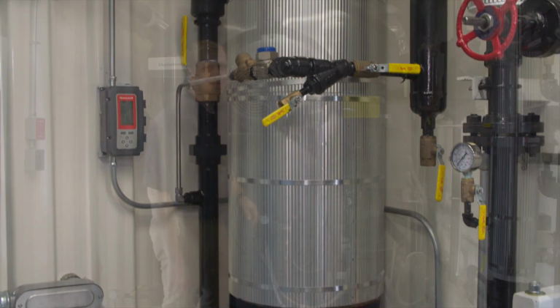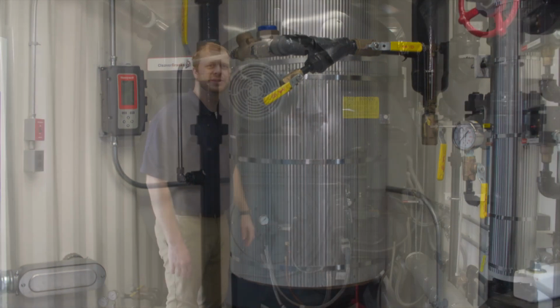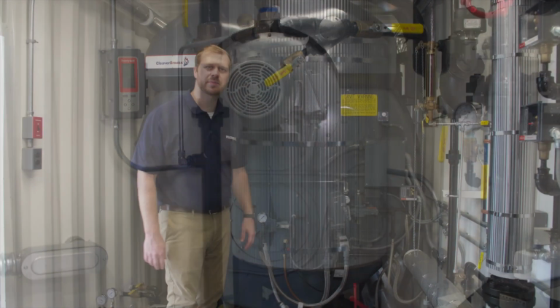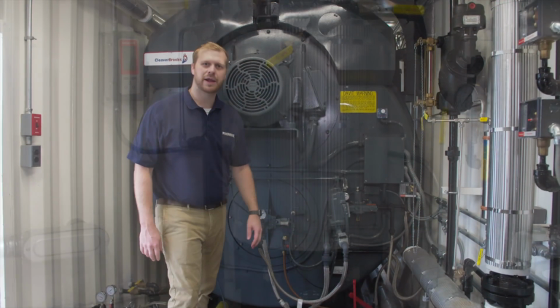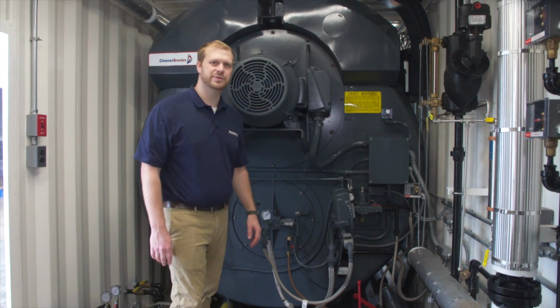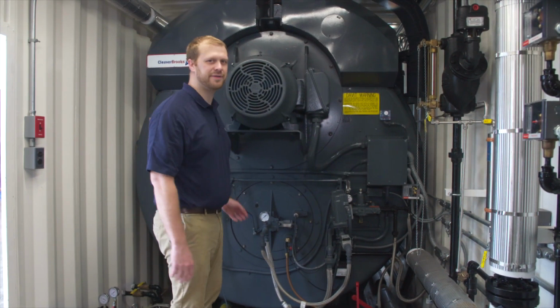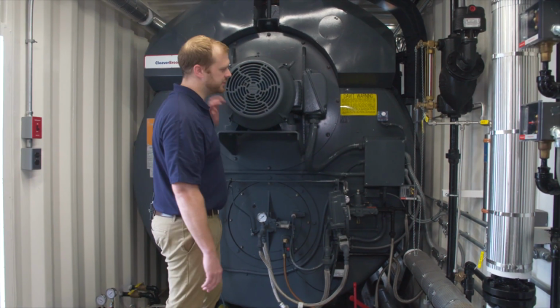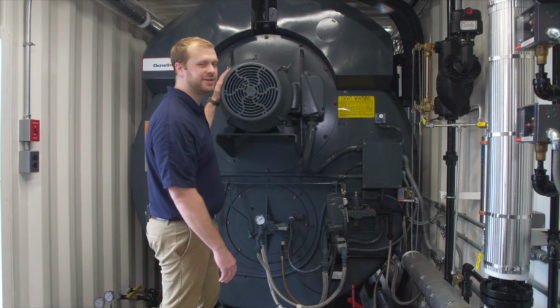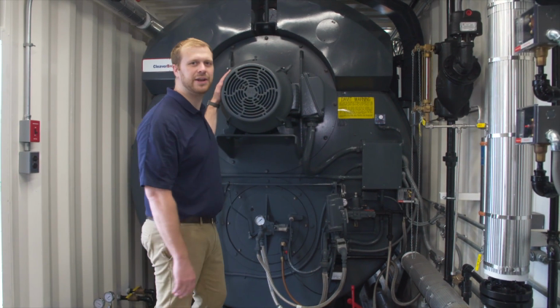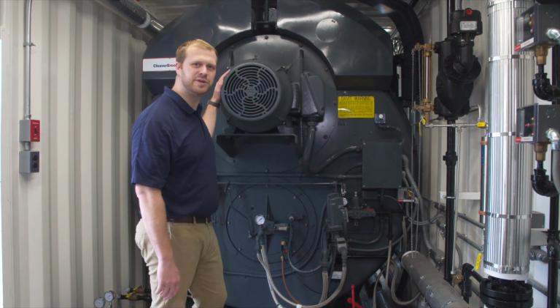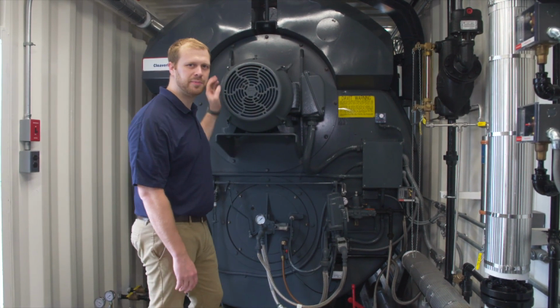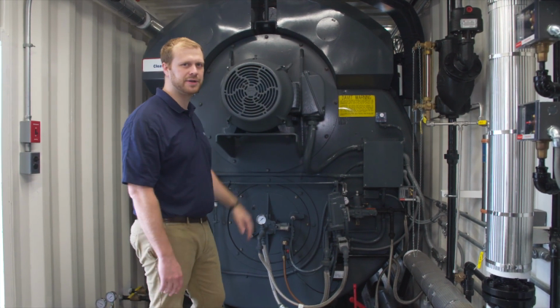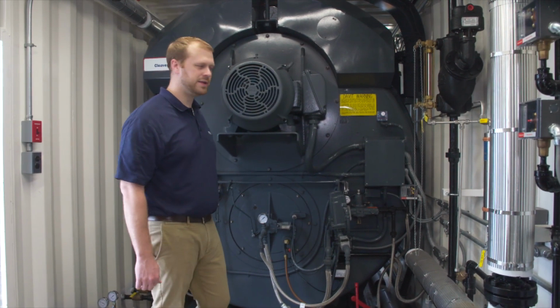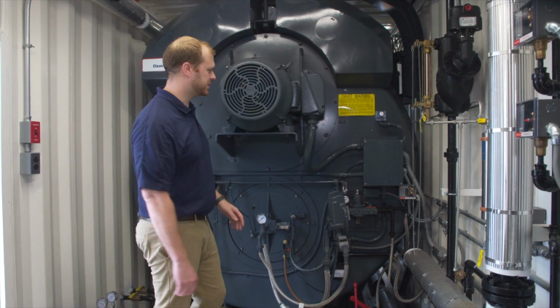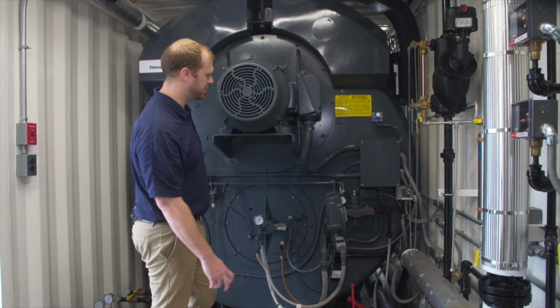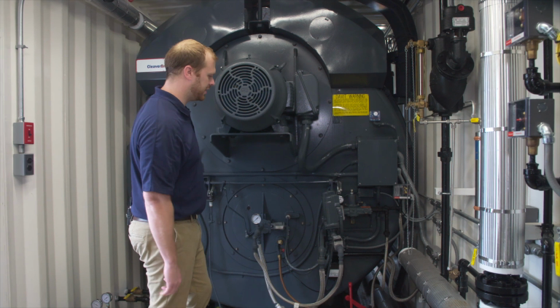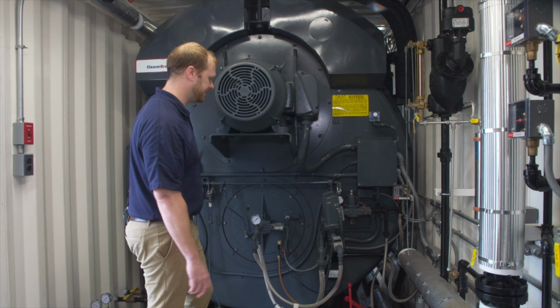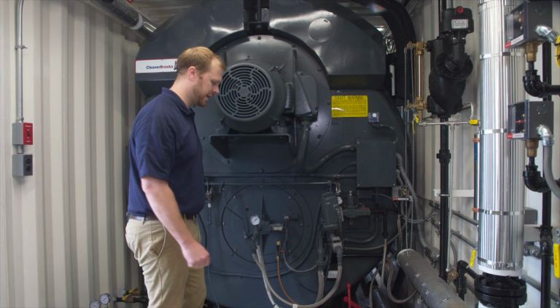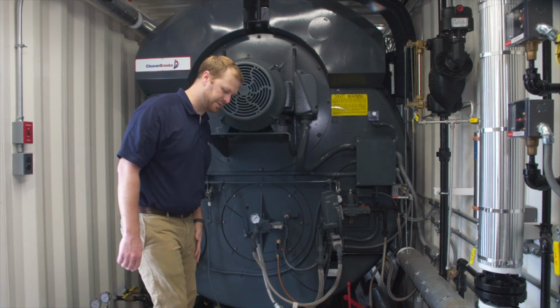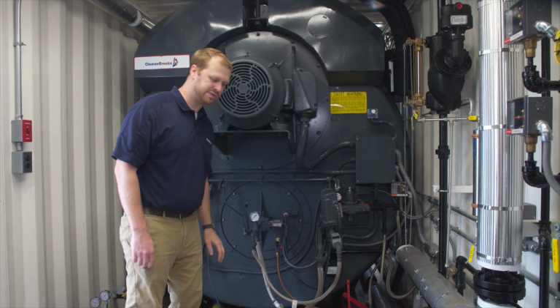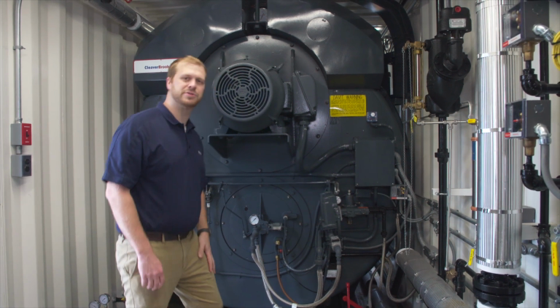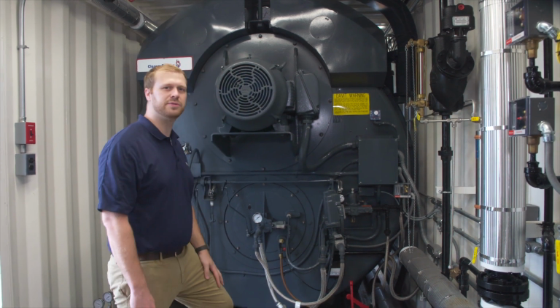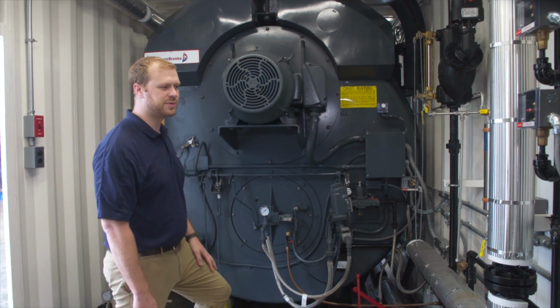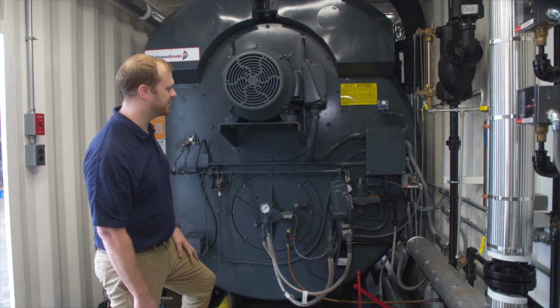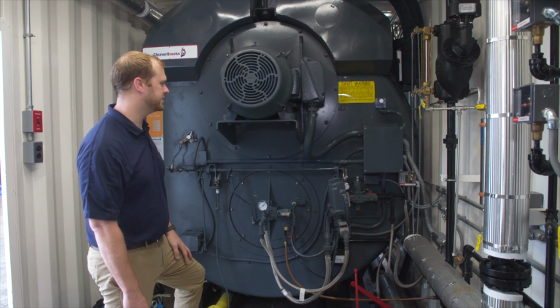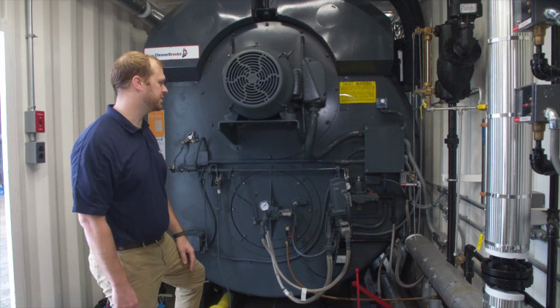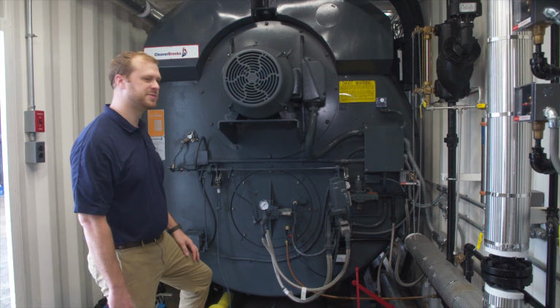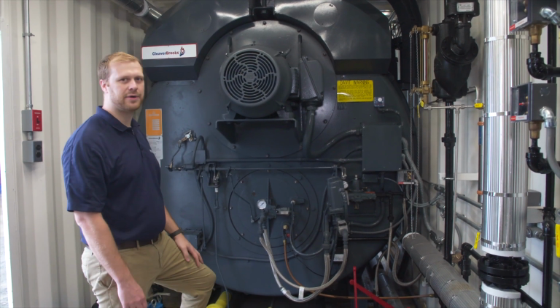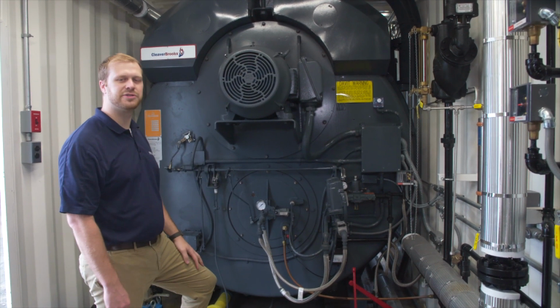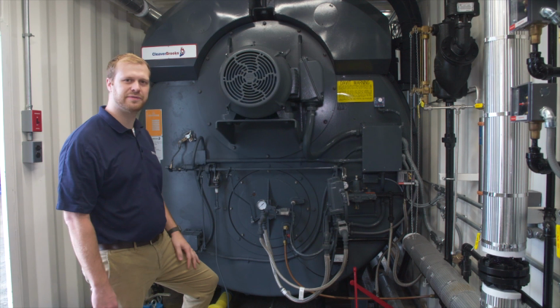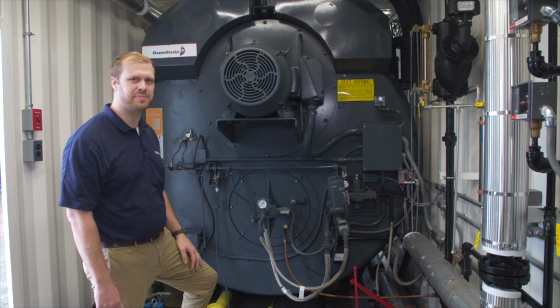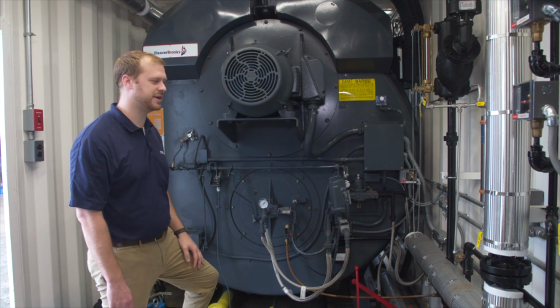Inside the BB-800 we have, of course, an 800 horsepower boiler. This is a Cleaver-Brooks boiler and can produce up to 27,600 pounds per hour at 250 PSI.